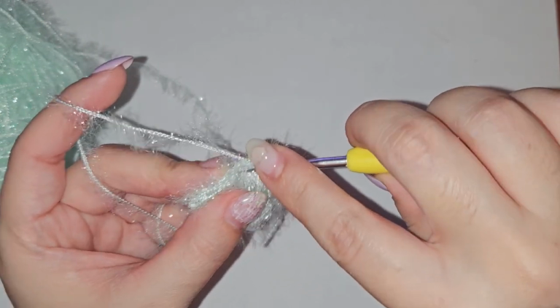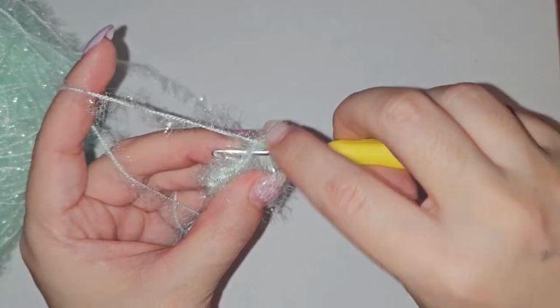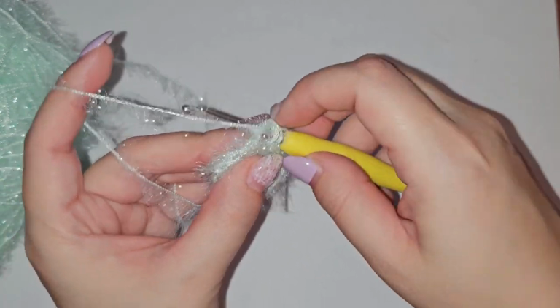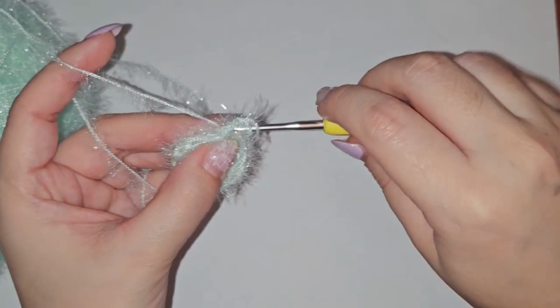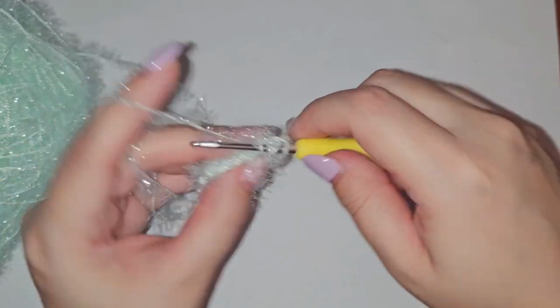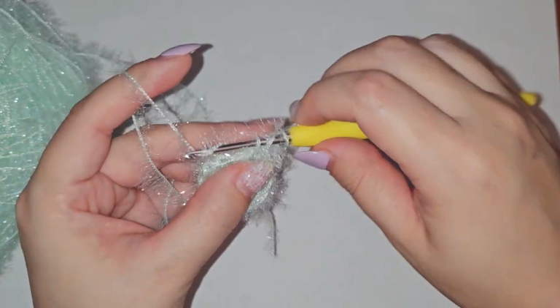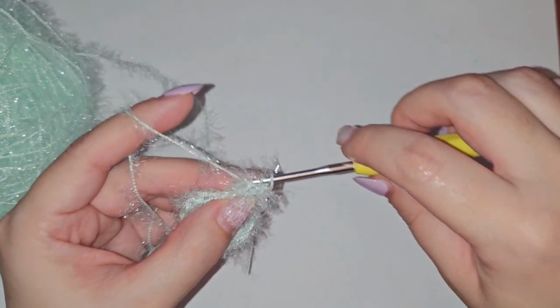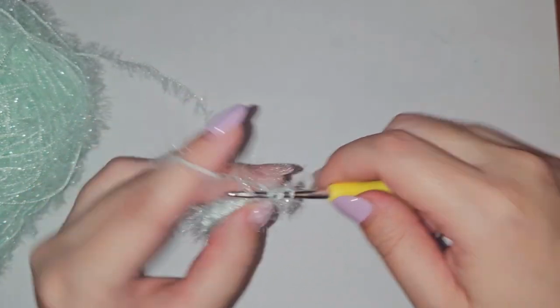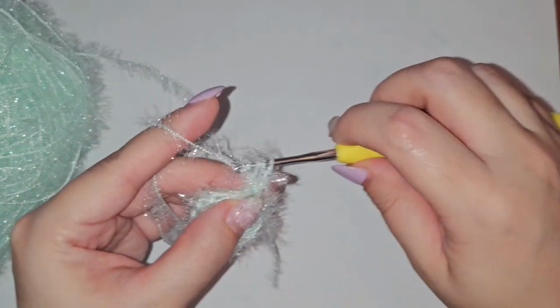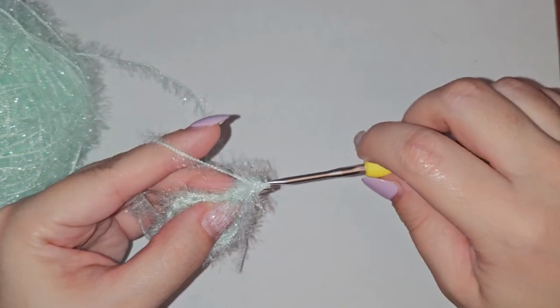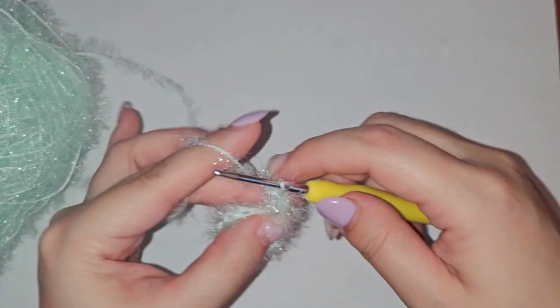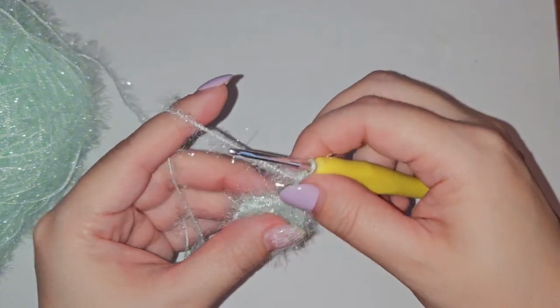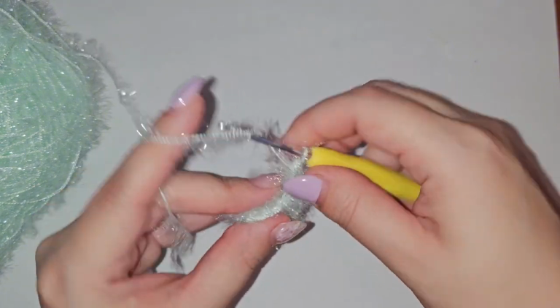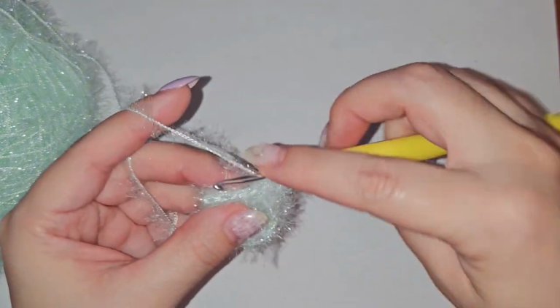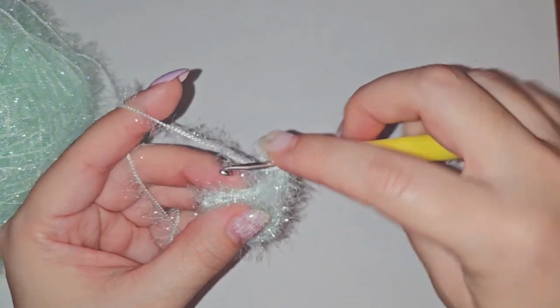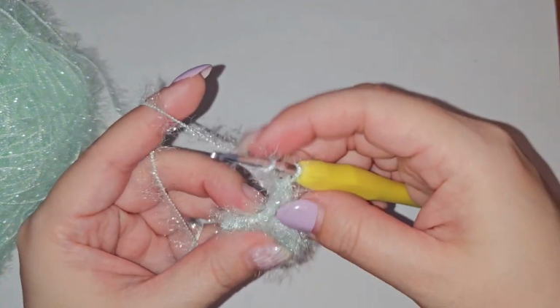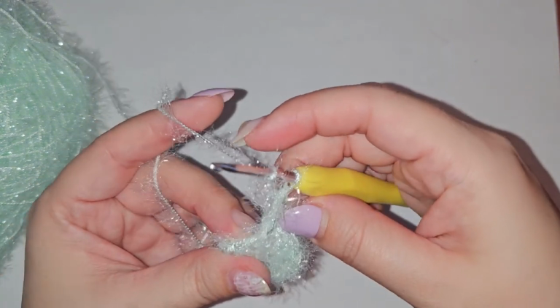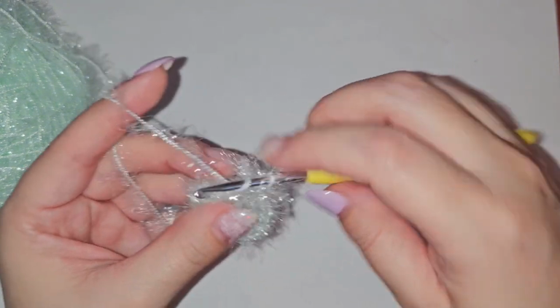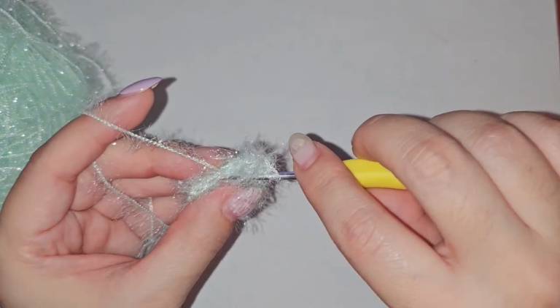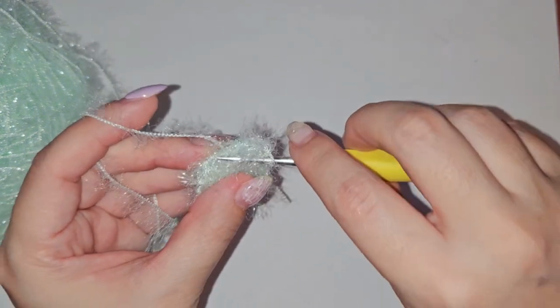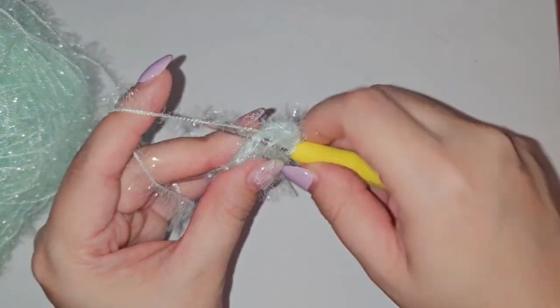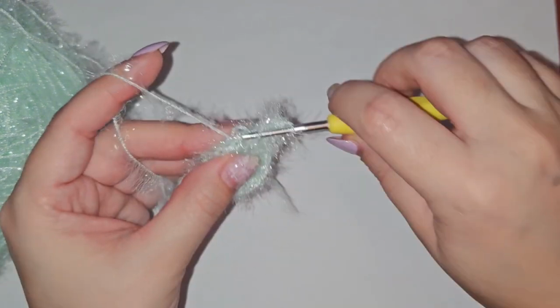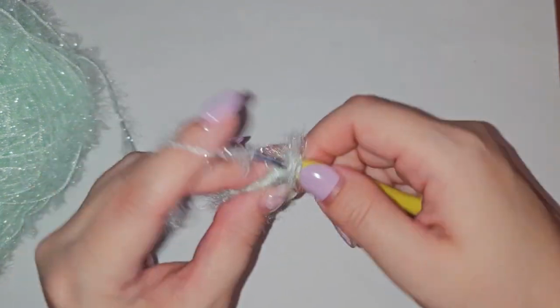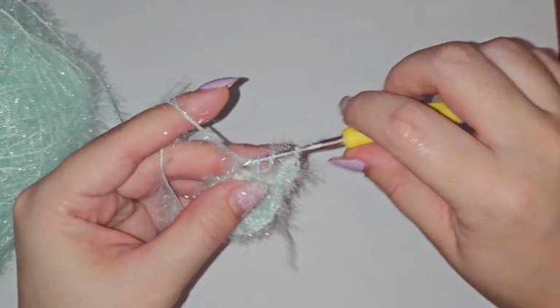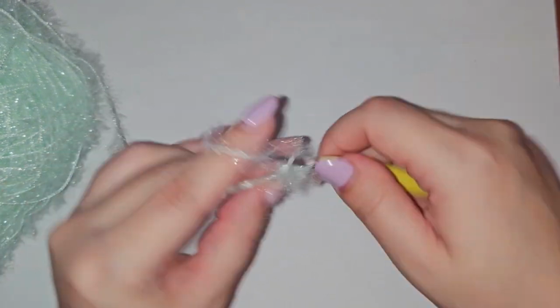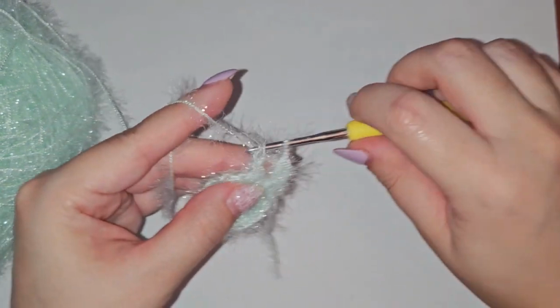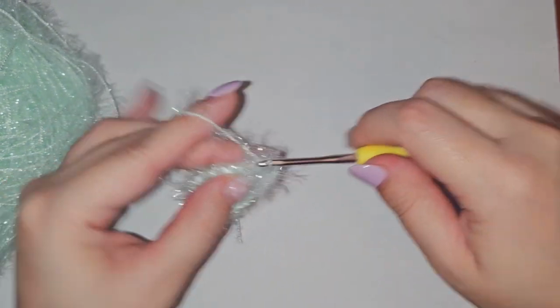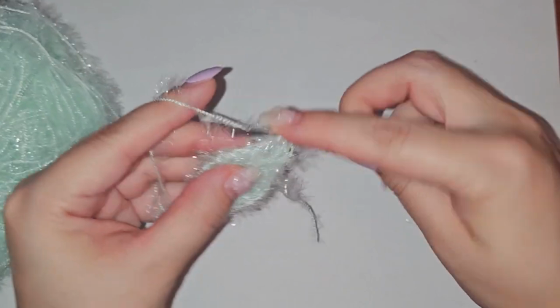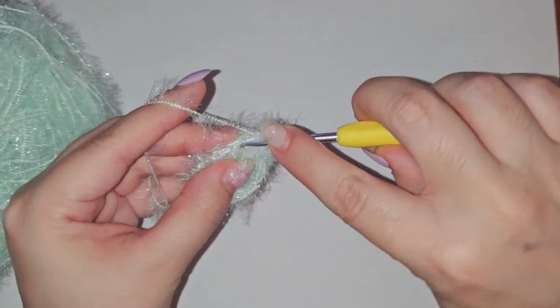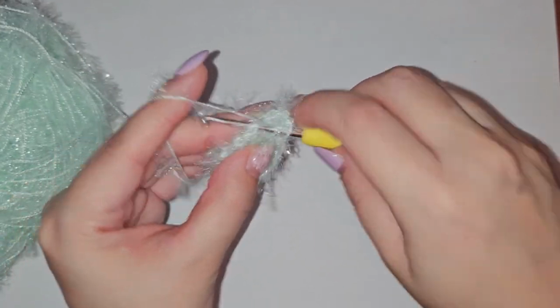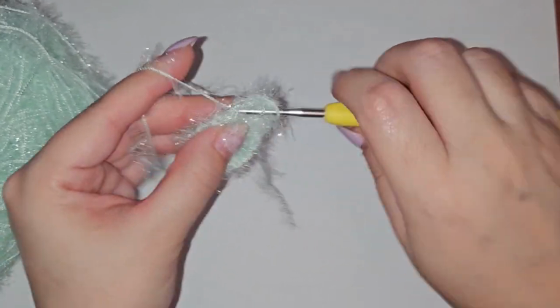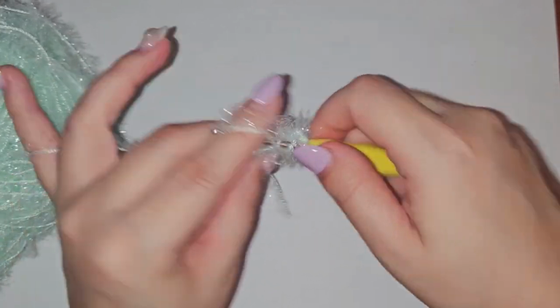You should have 24 double crochets at the end of the row, since you started with 12 — so you should be doubling your double crochets in the second row.